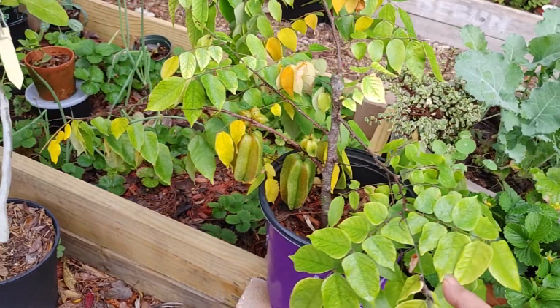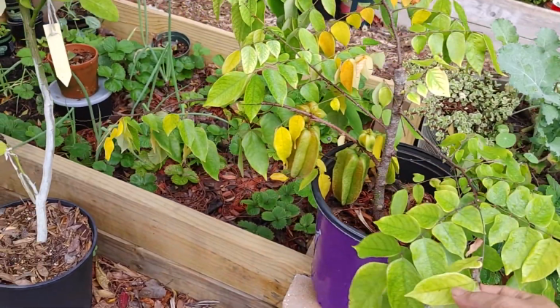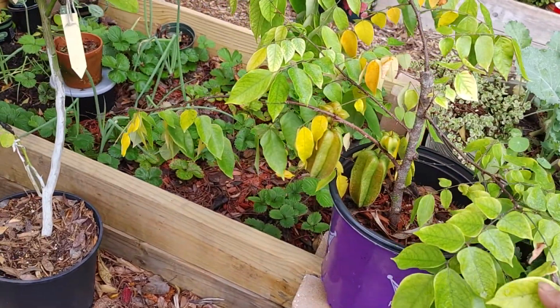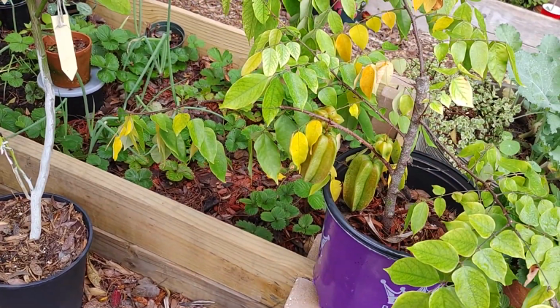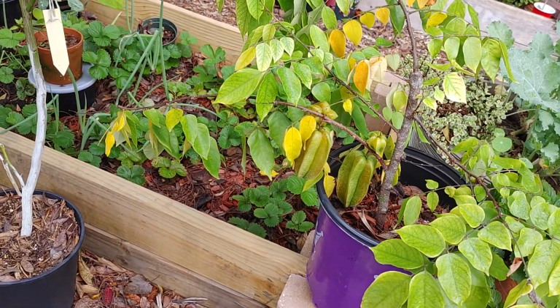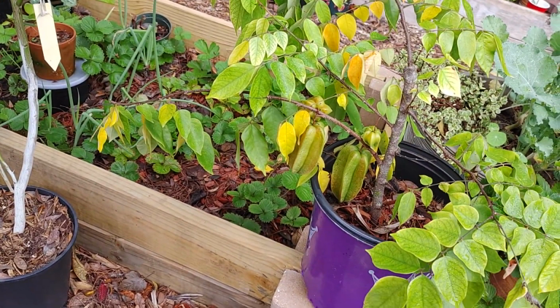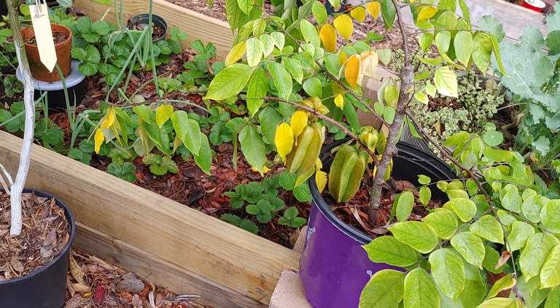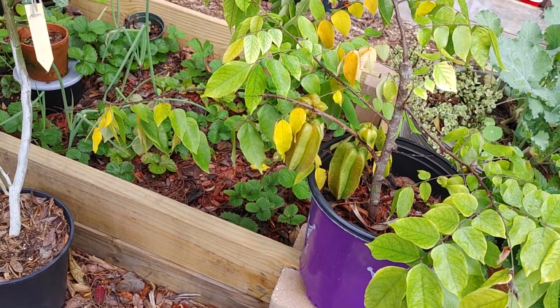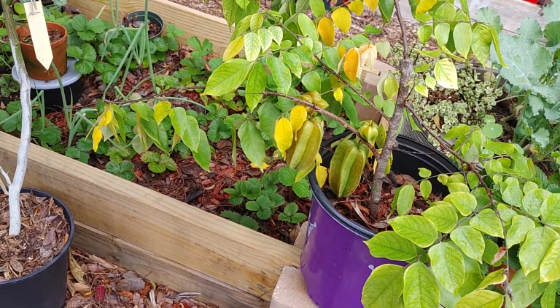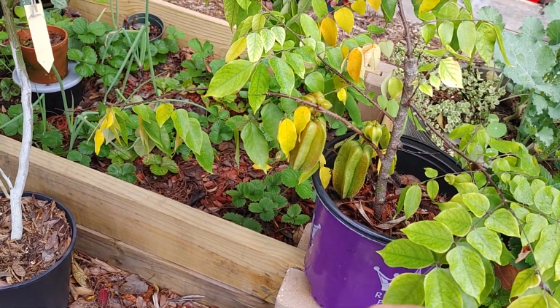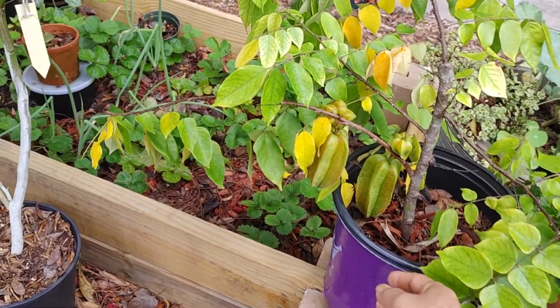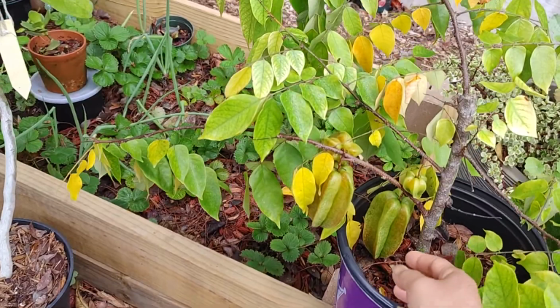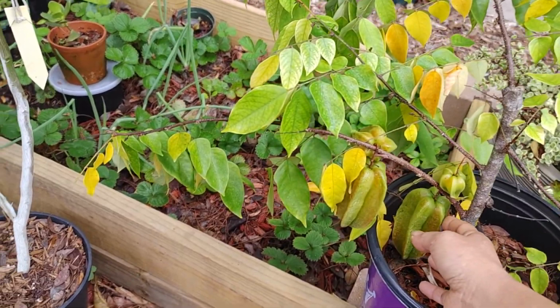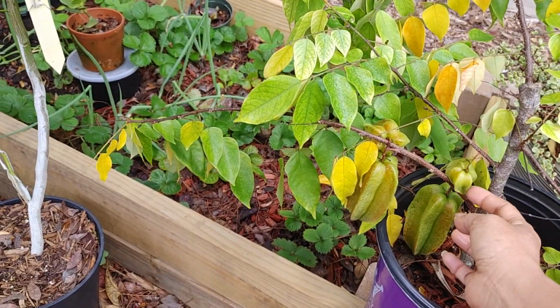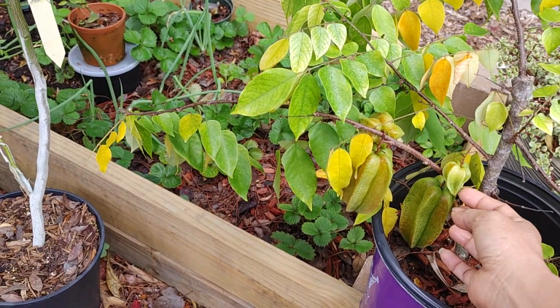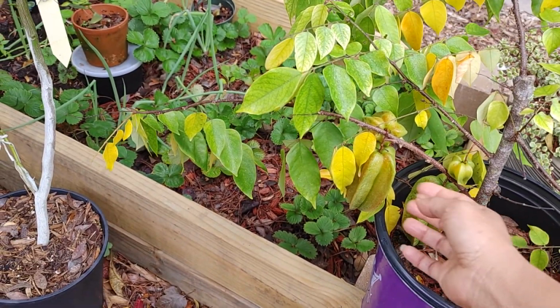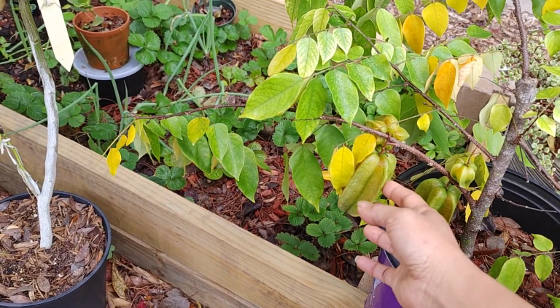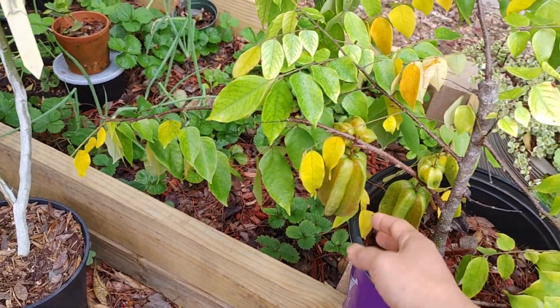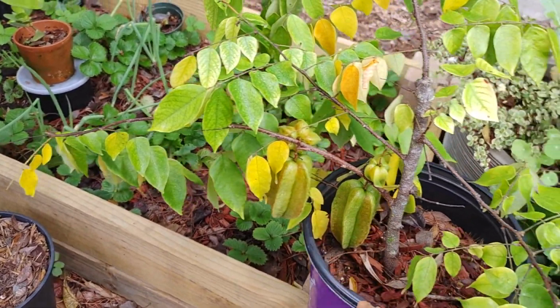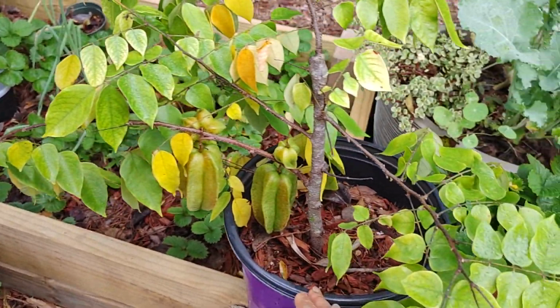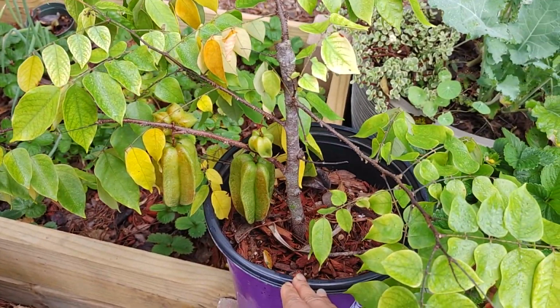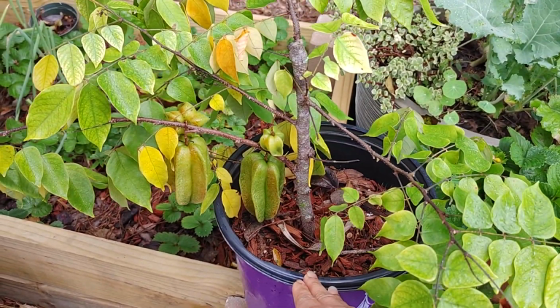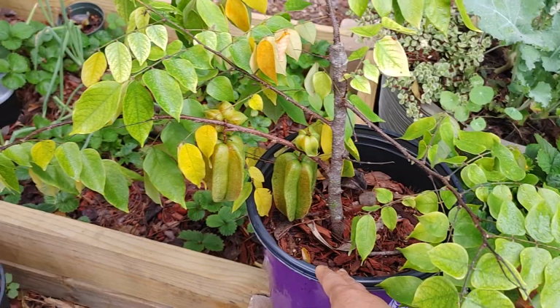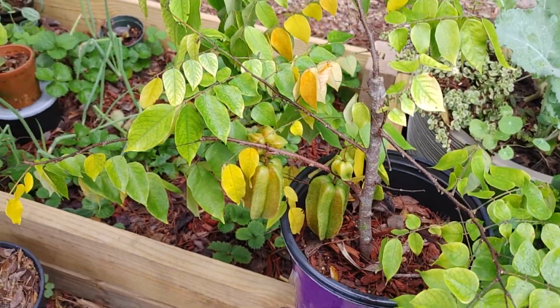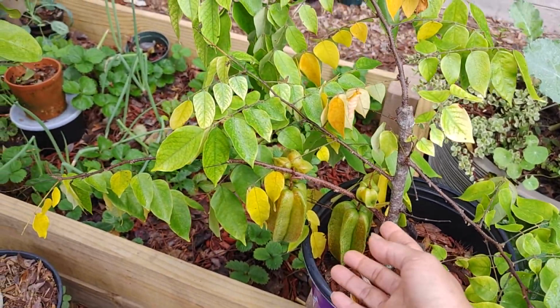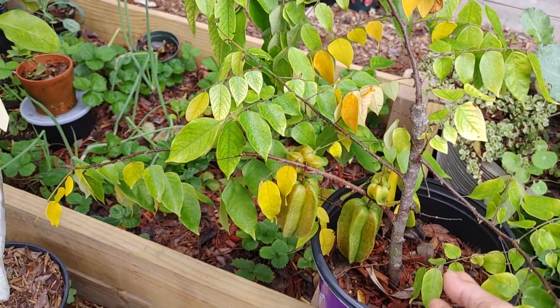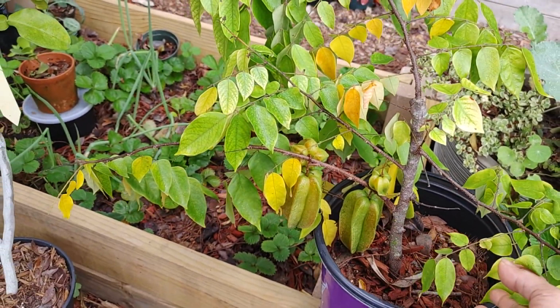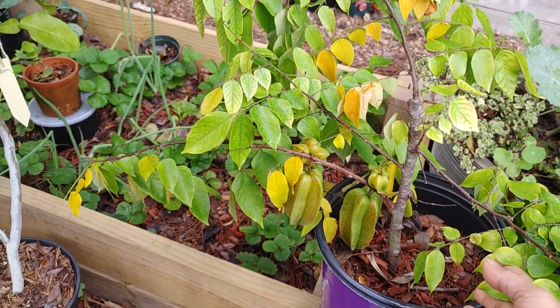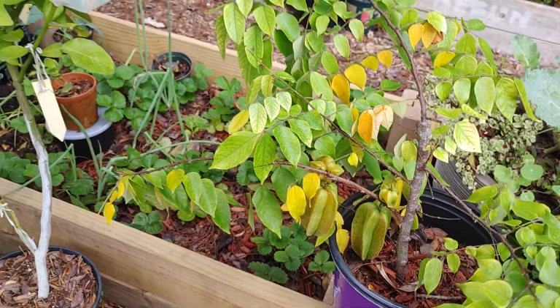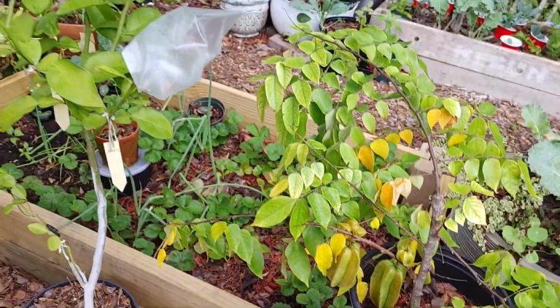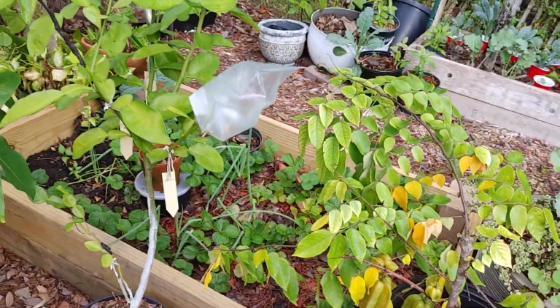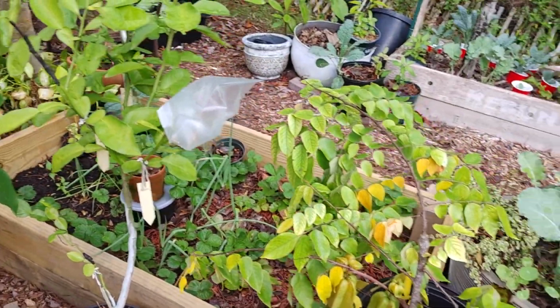And this one is star fruit. I used air layer propagation. But look — it fruits! The mama tree does not fruit at all, which is really odd.